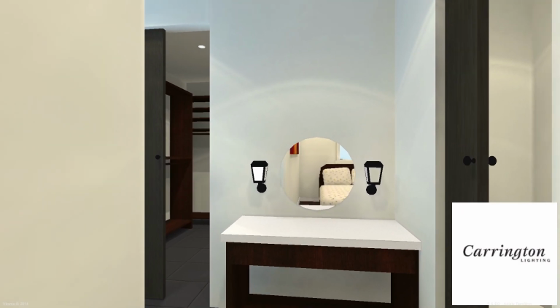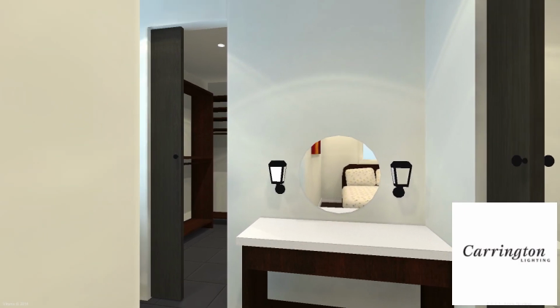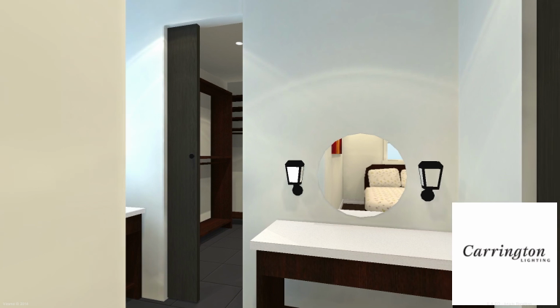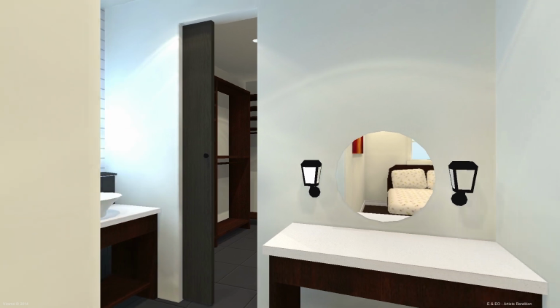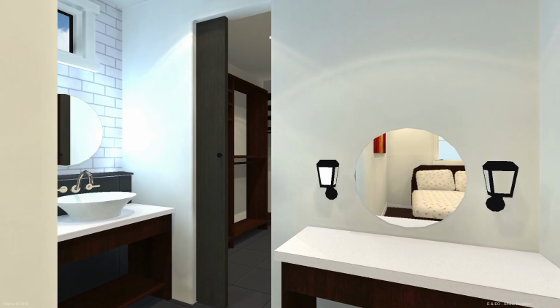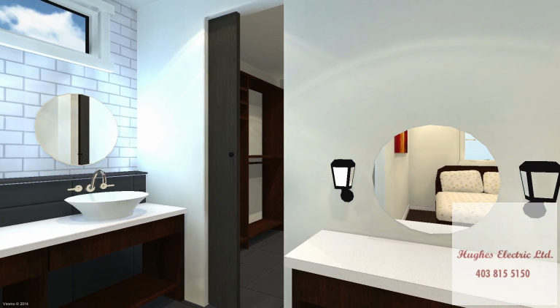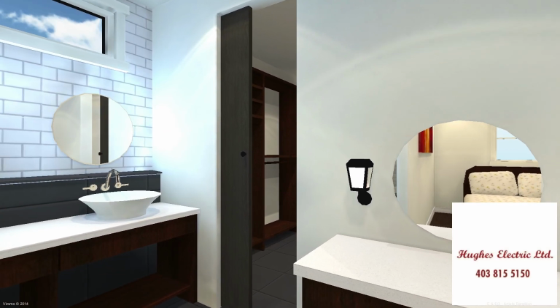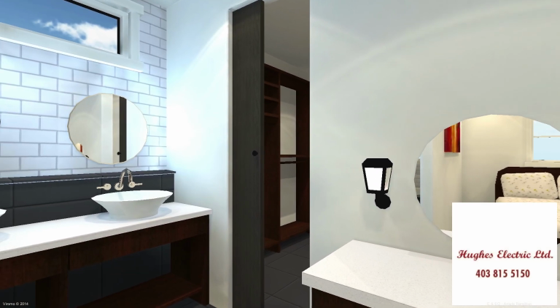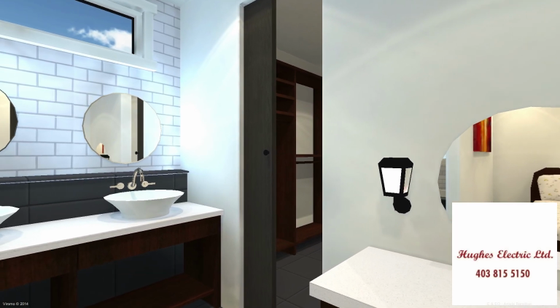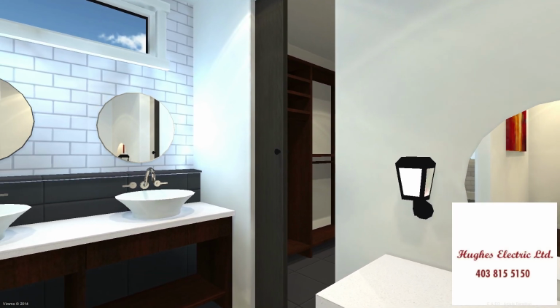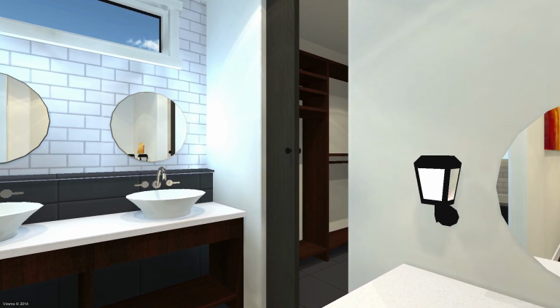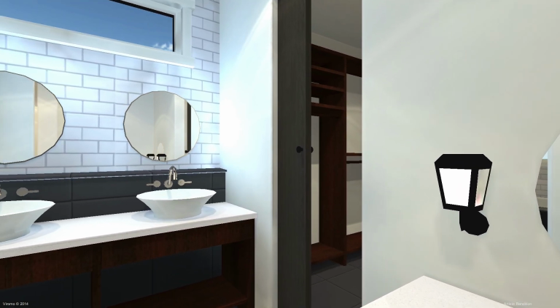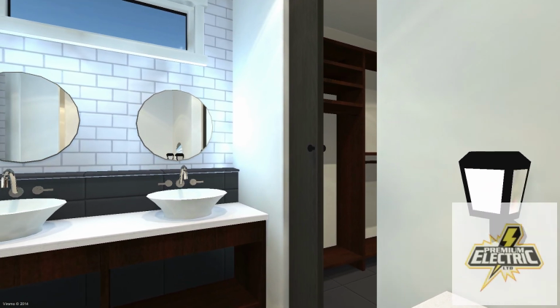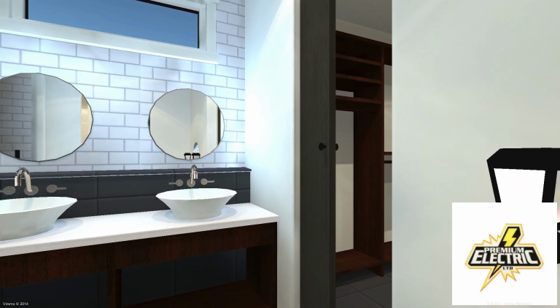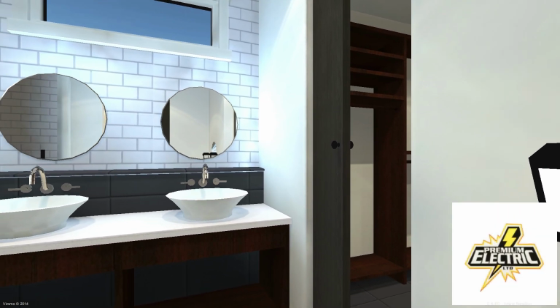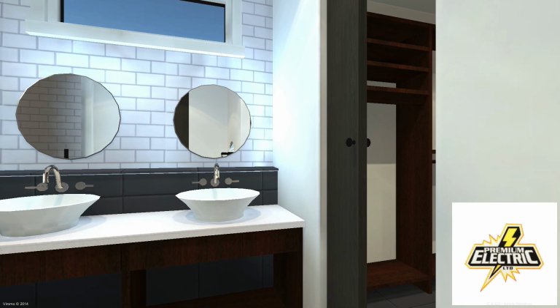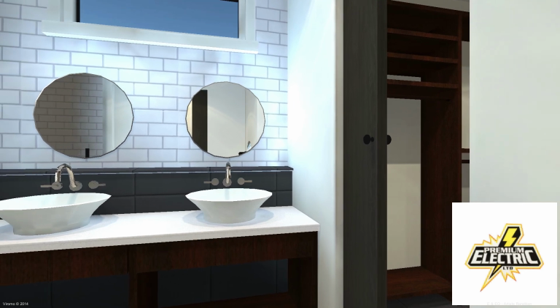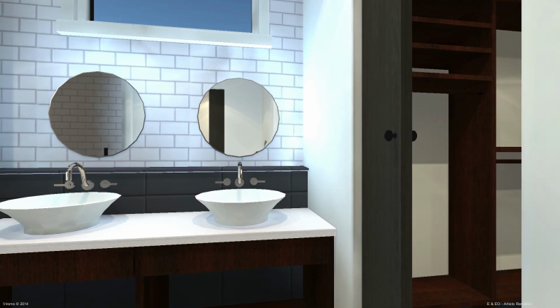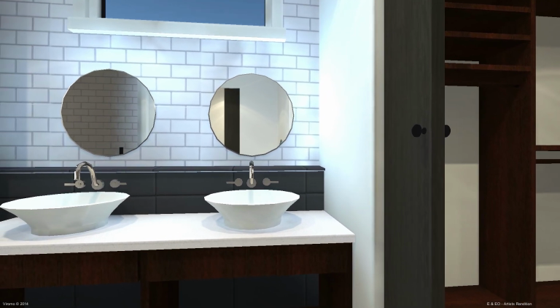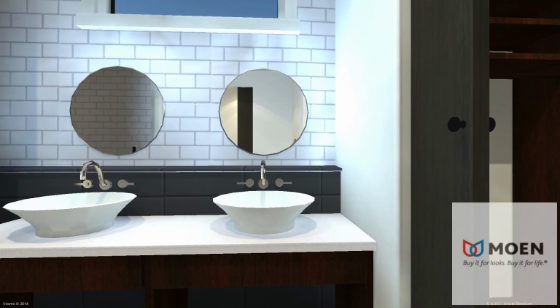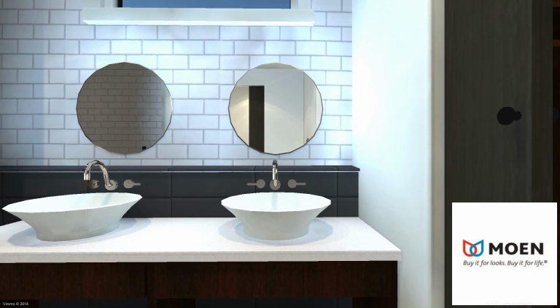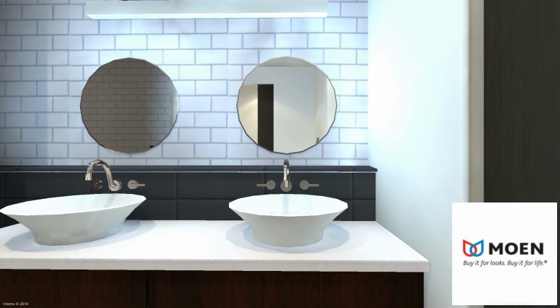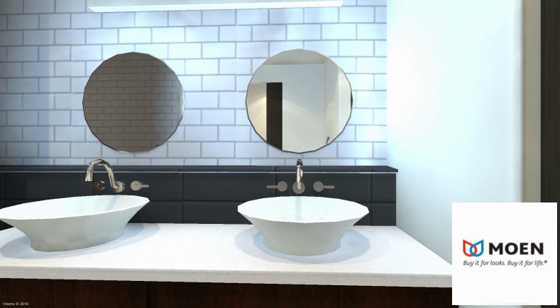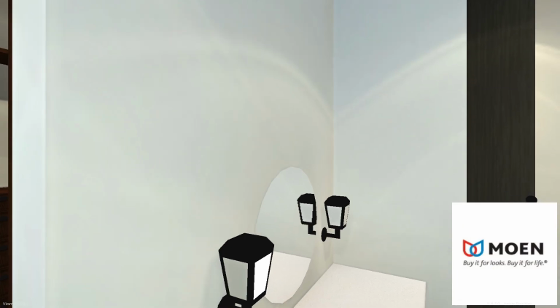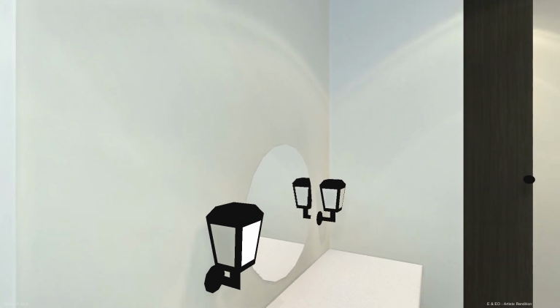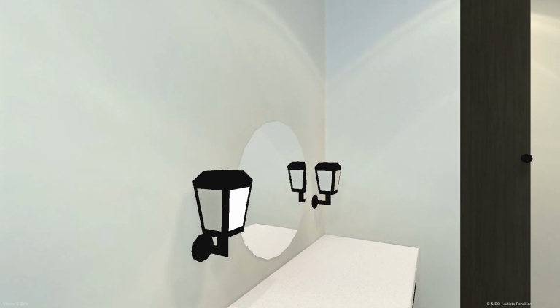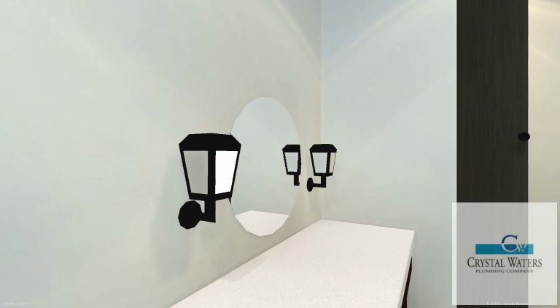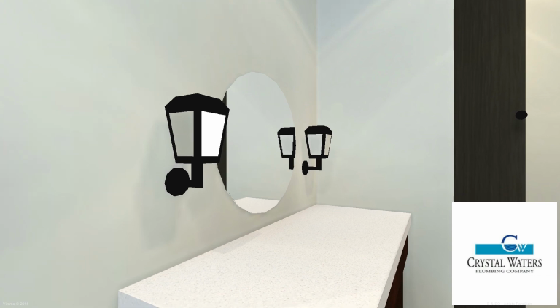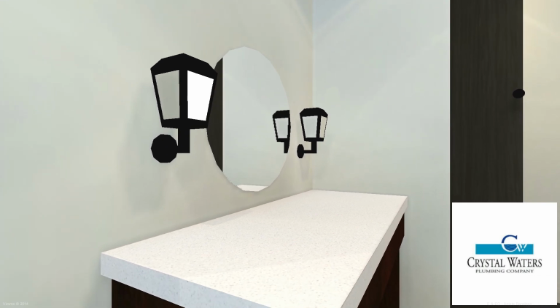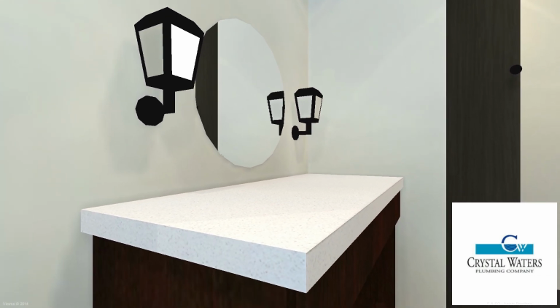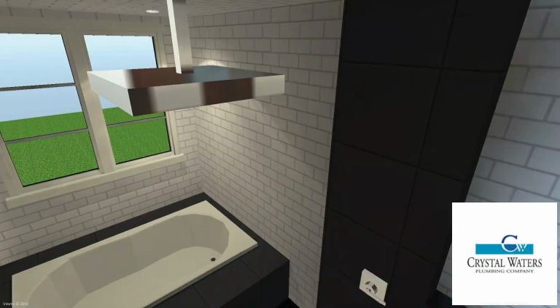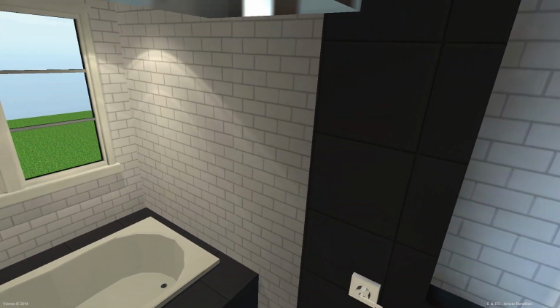No dream home is complete without a decadent en suite, and this year's home is no exception. A true owner's retreat, this stunning en suite features dual sinks and a separate makeup counter, a custom tile shower with glass walls,